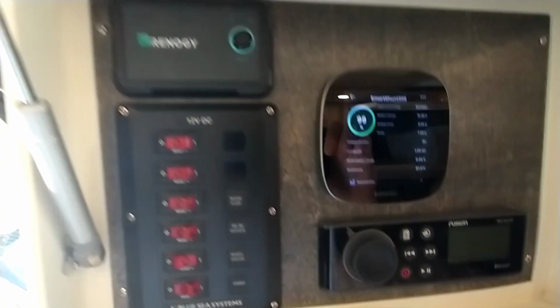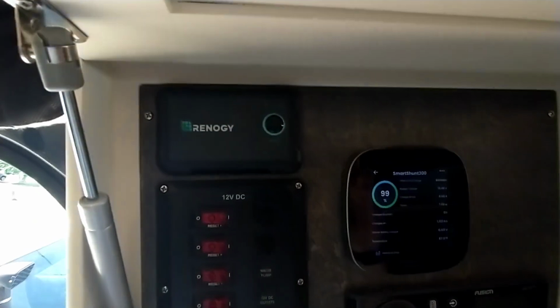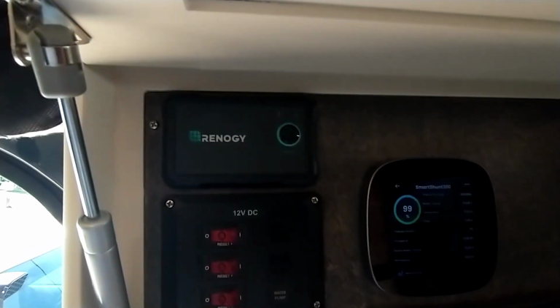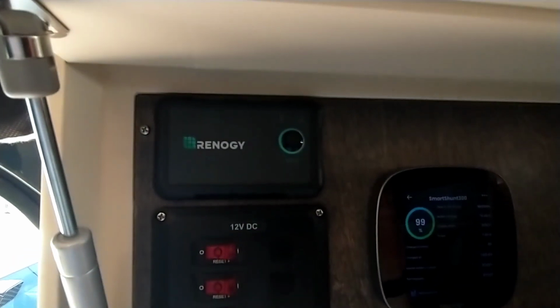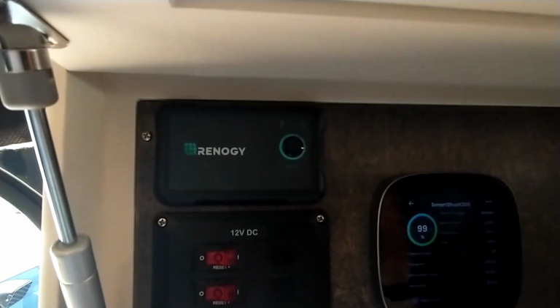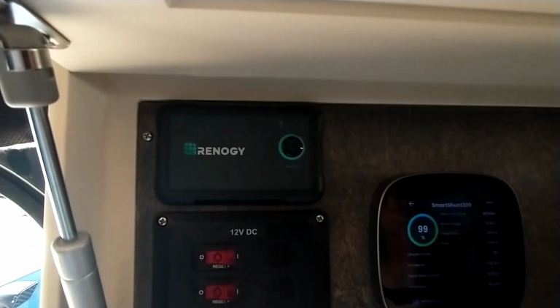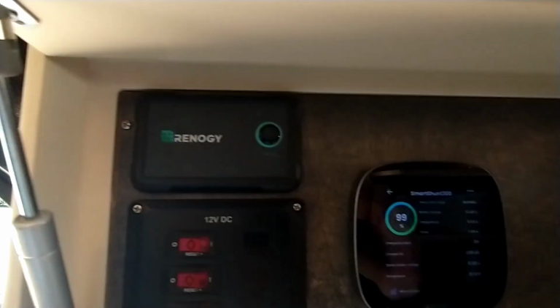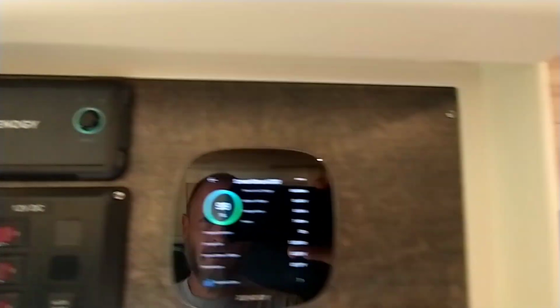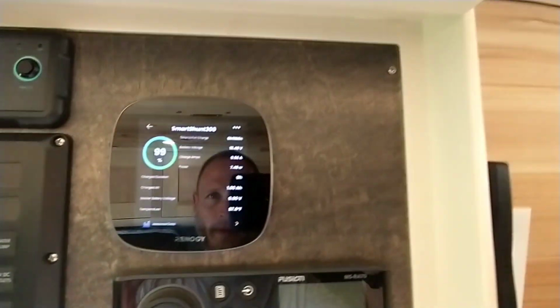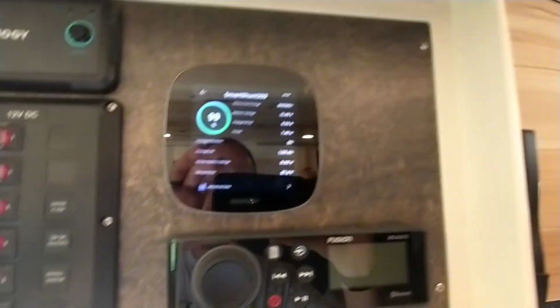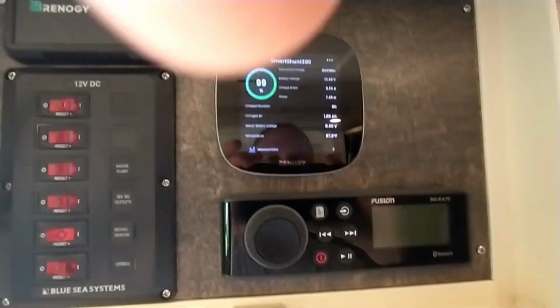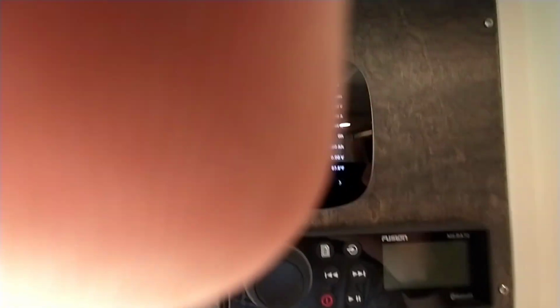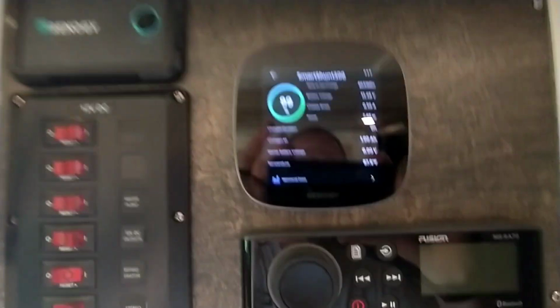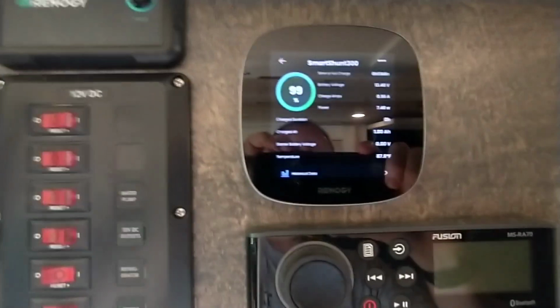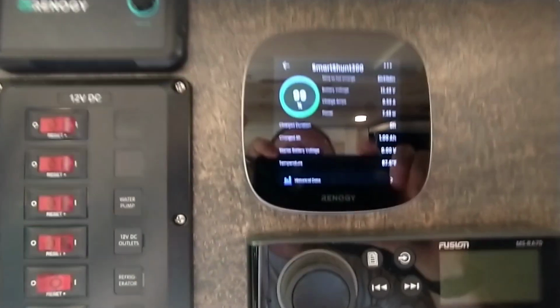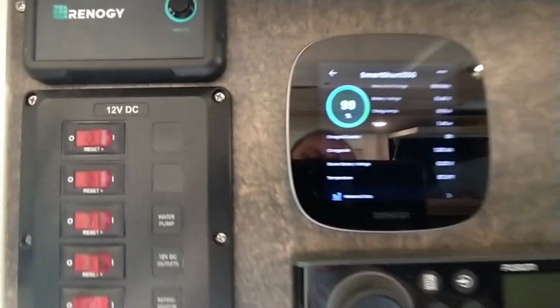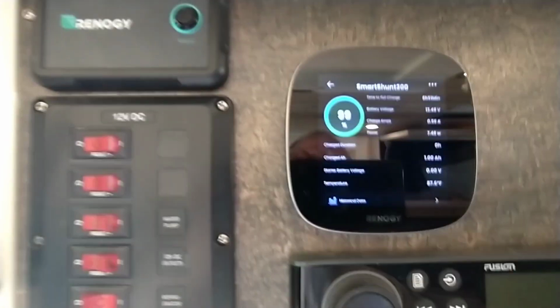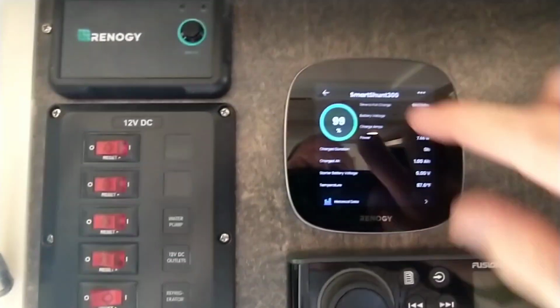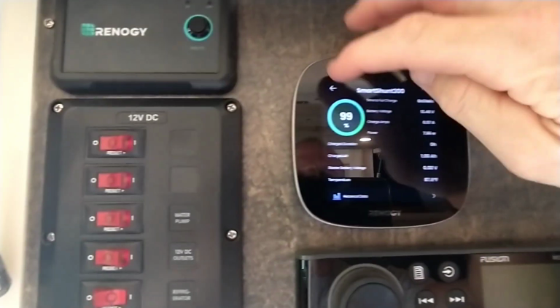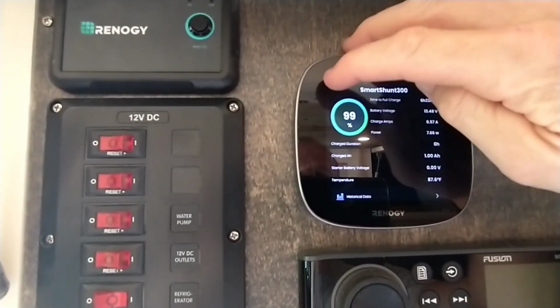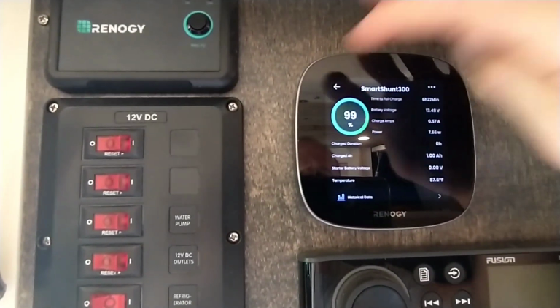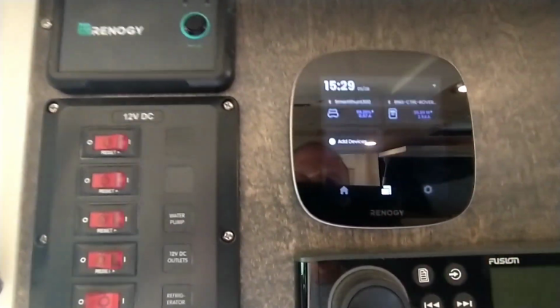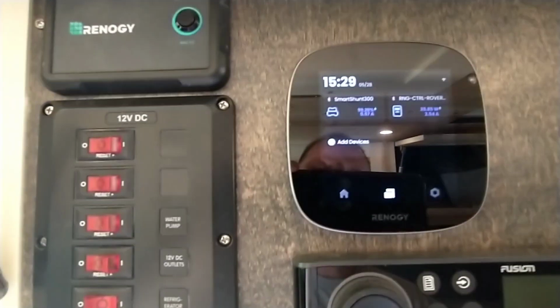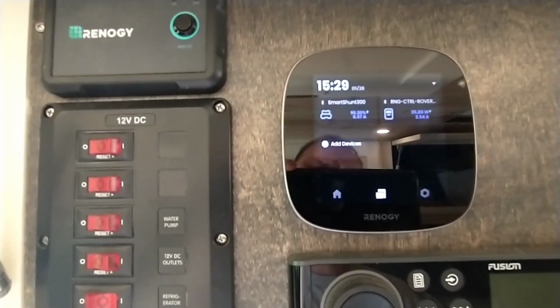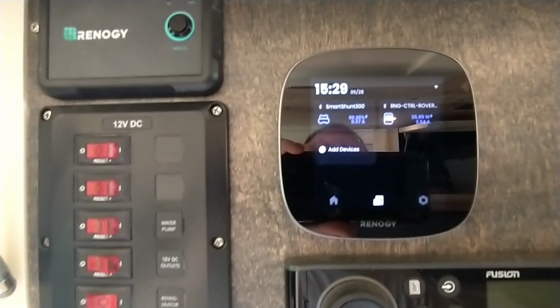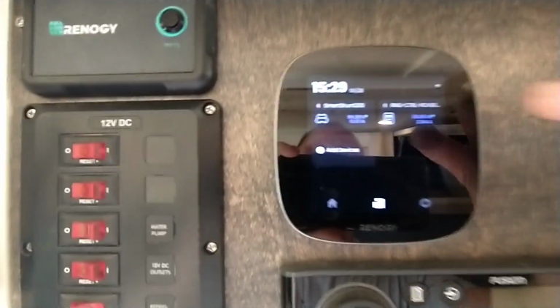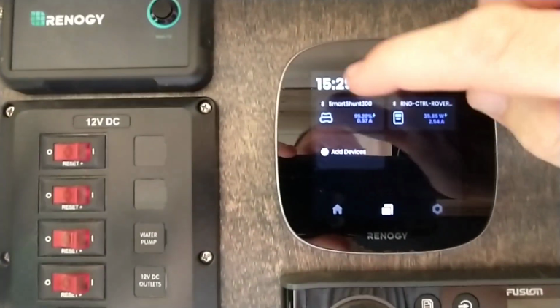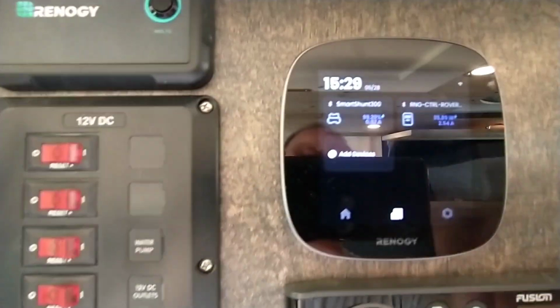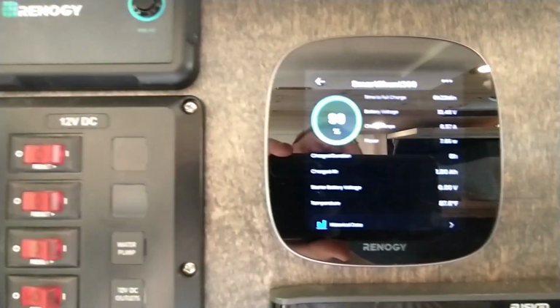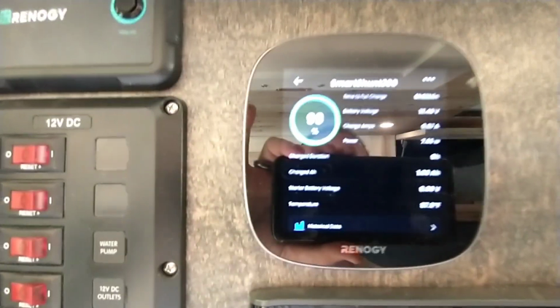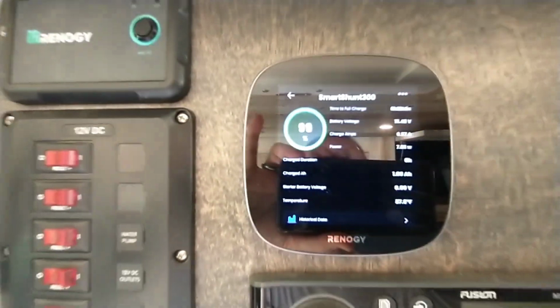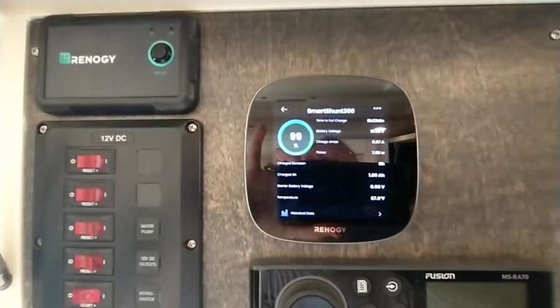I've got a controller for the Renogy inverter, and a Renogy core control panel here so I can see what the shunt's doing.